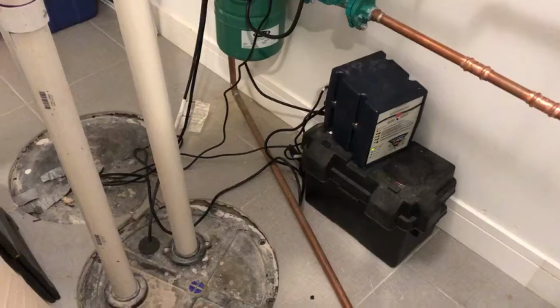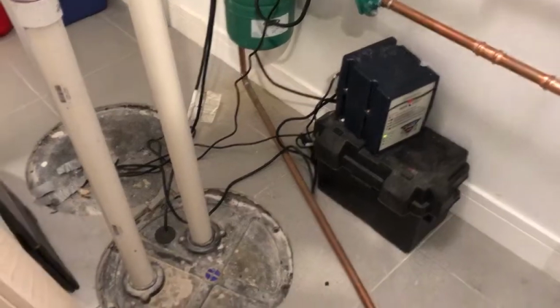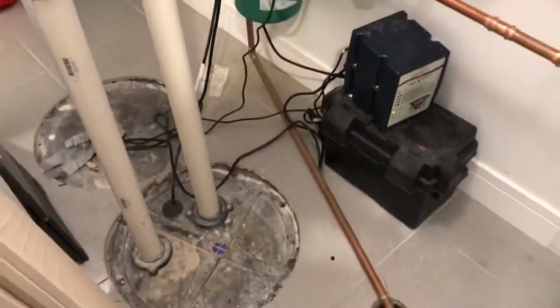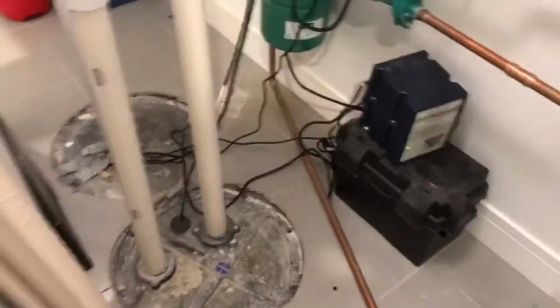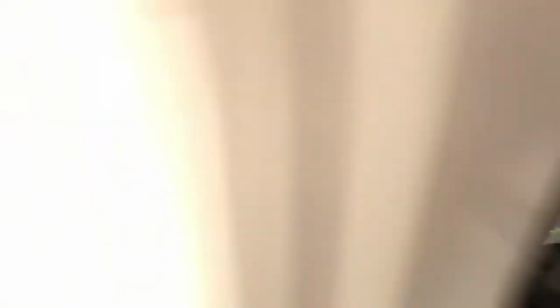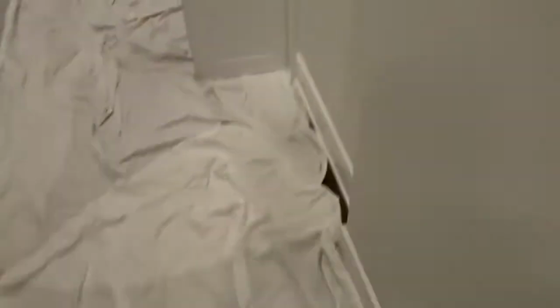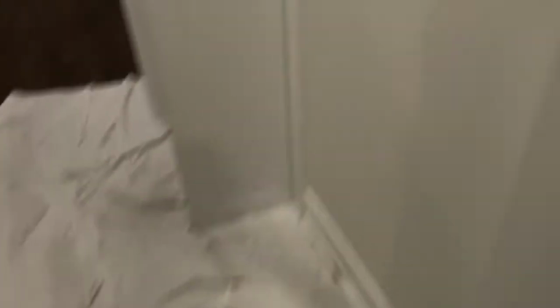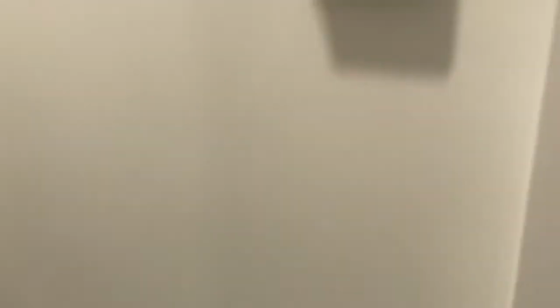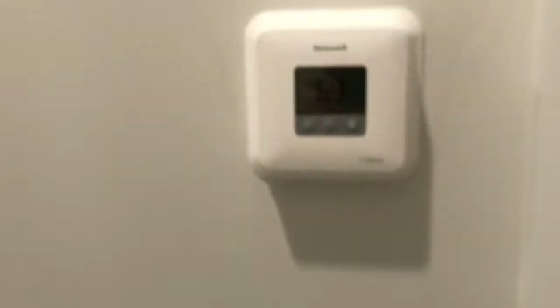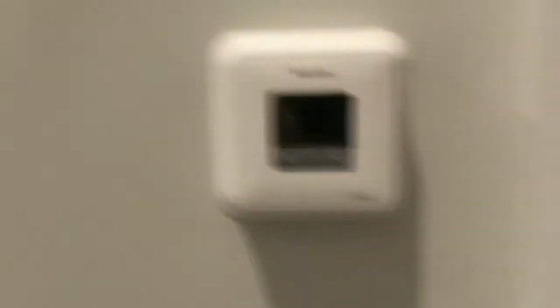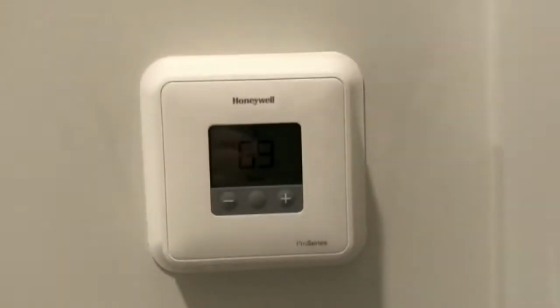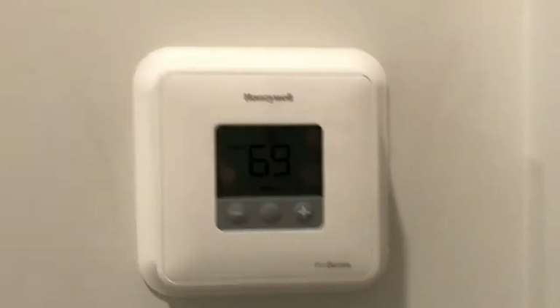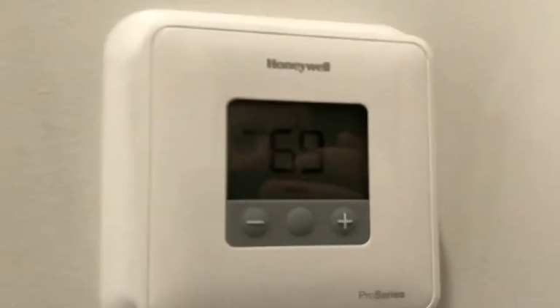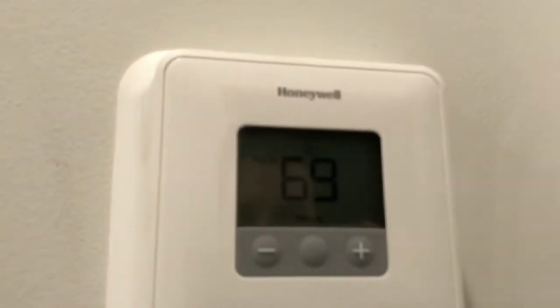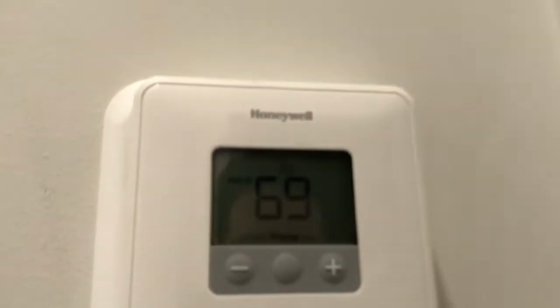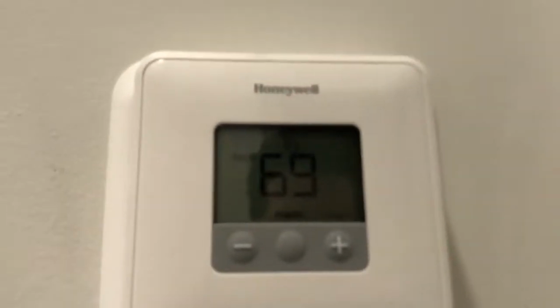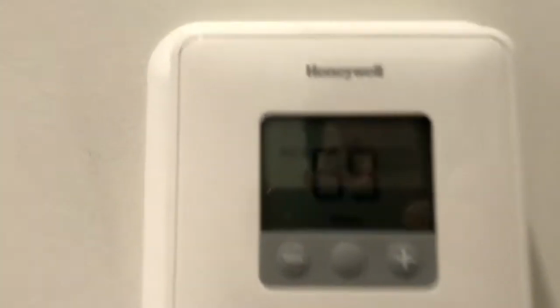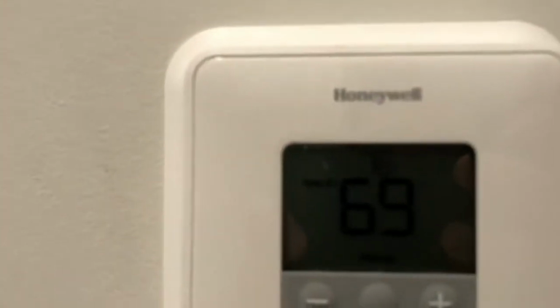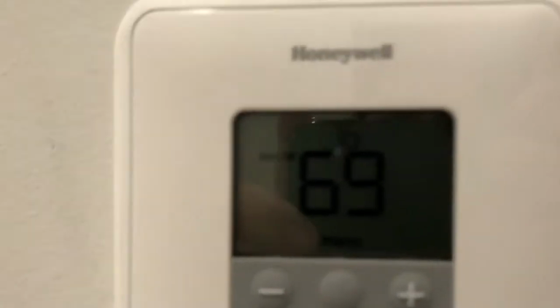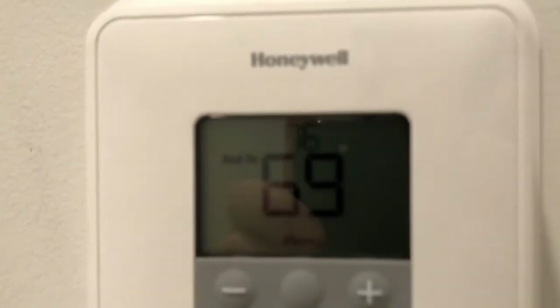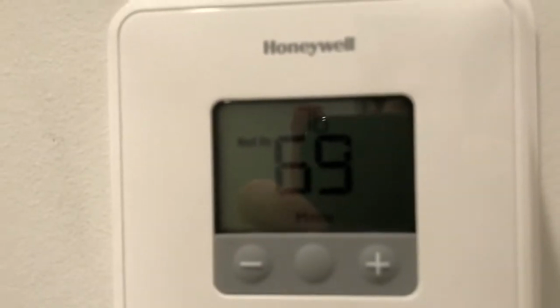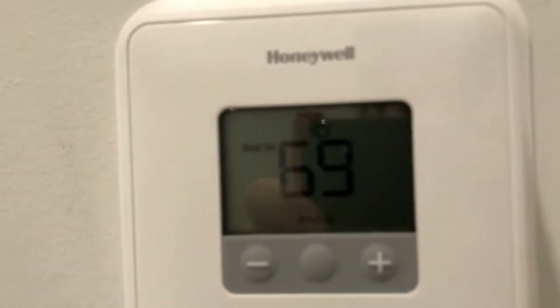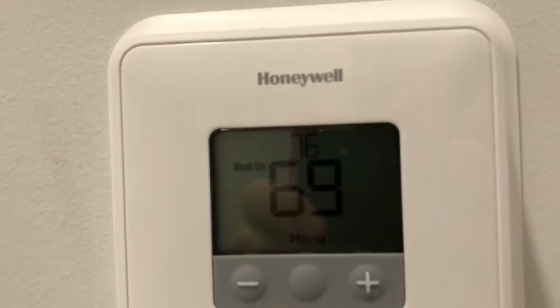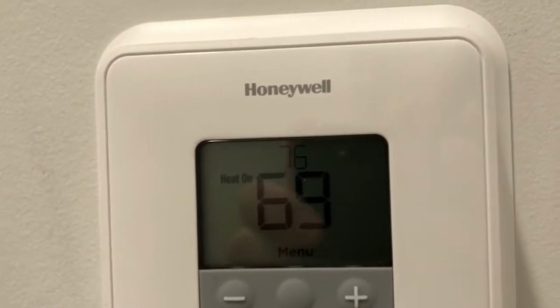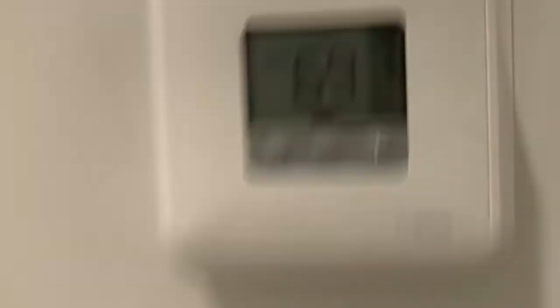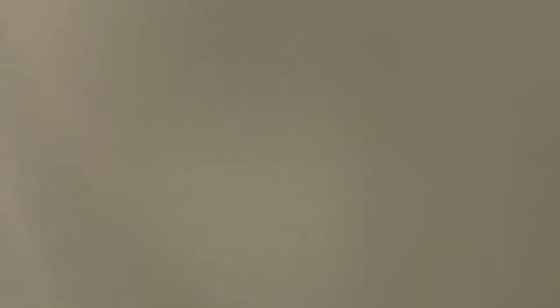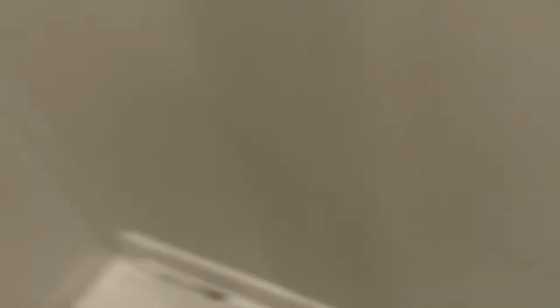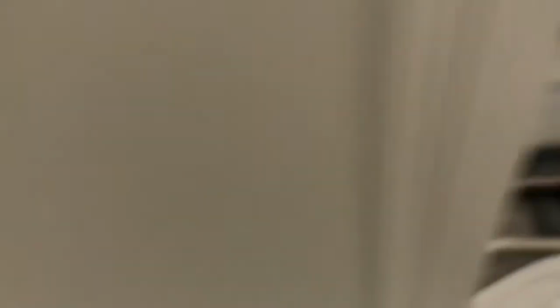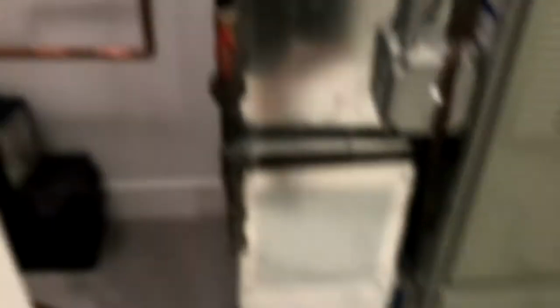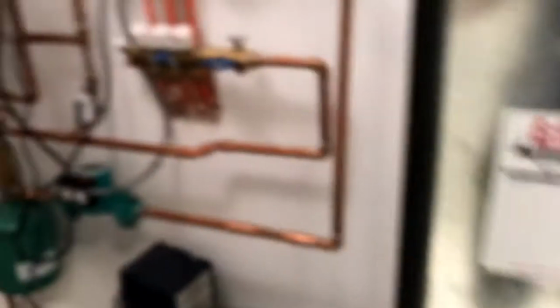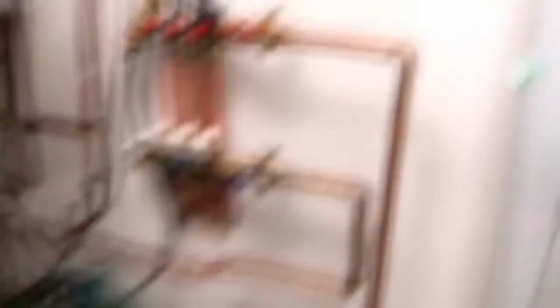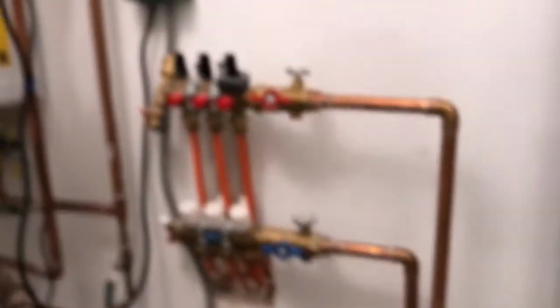The floor has been turned on for about 40 minutes now and it's still stuck at 69. We set it for 76, or just on.